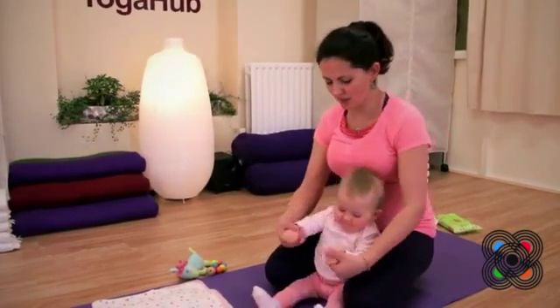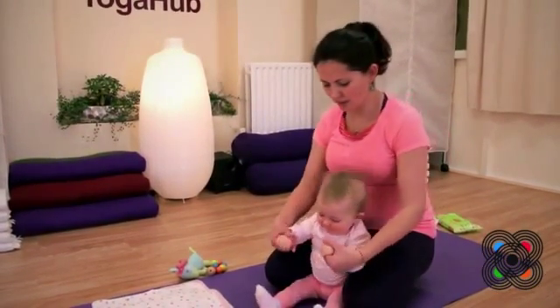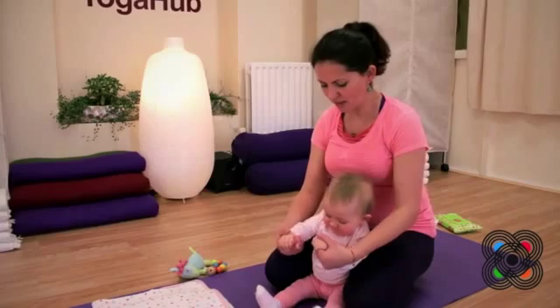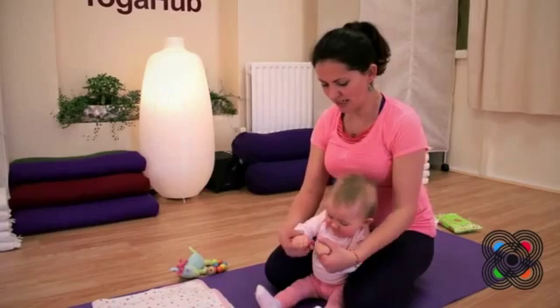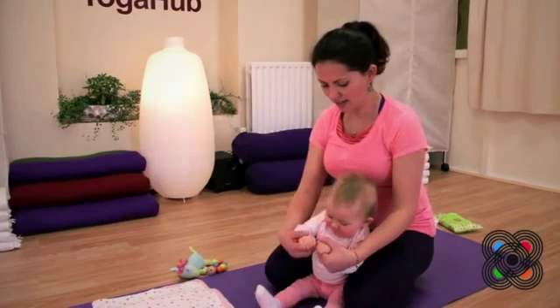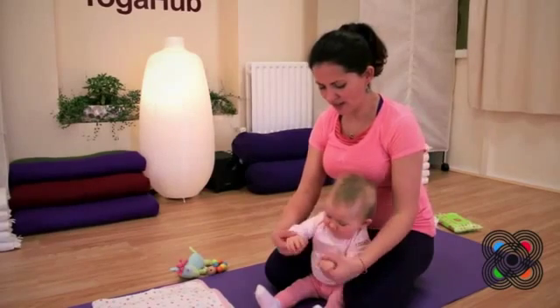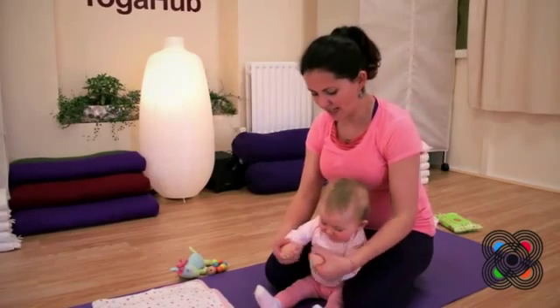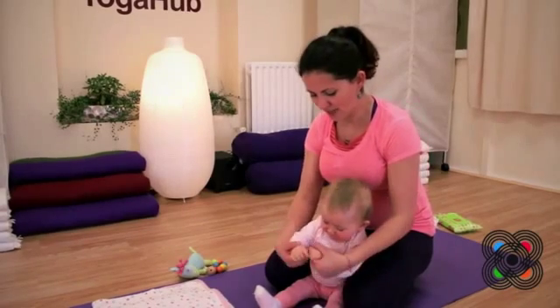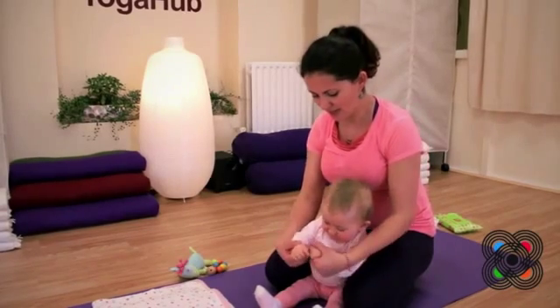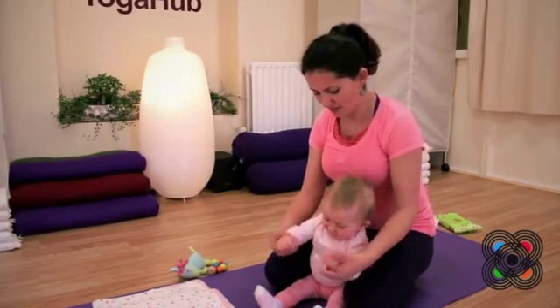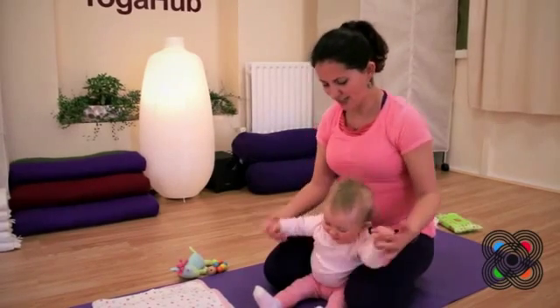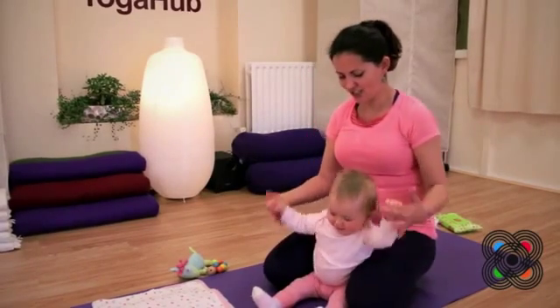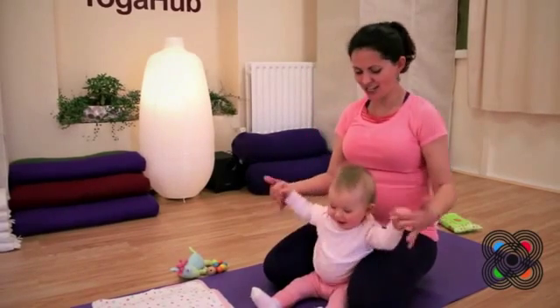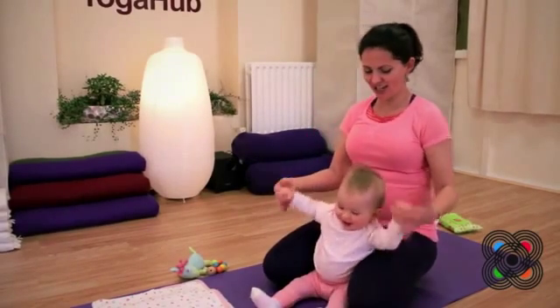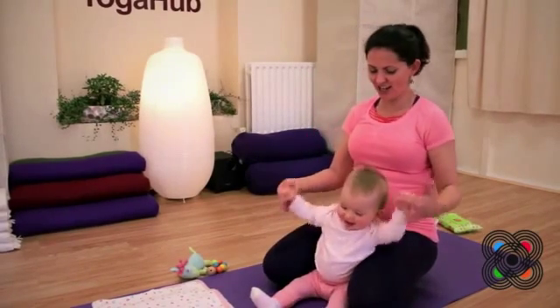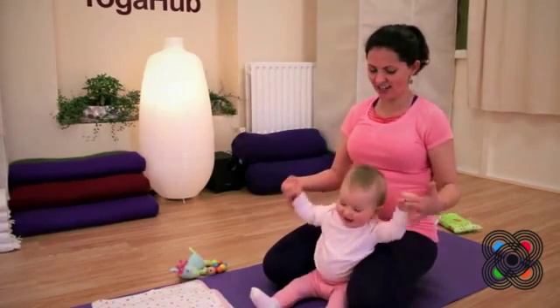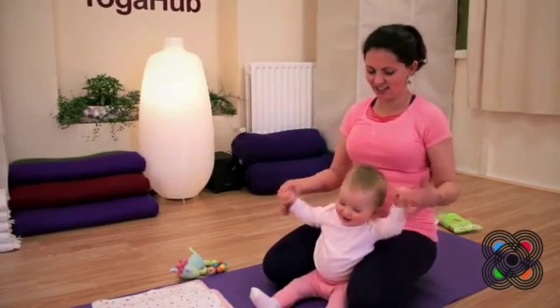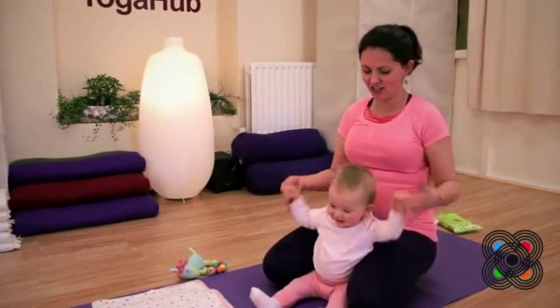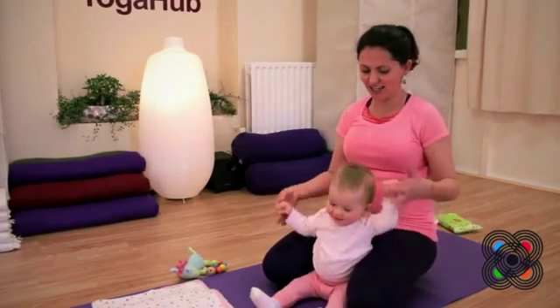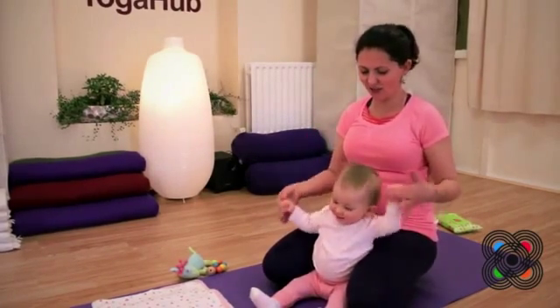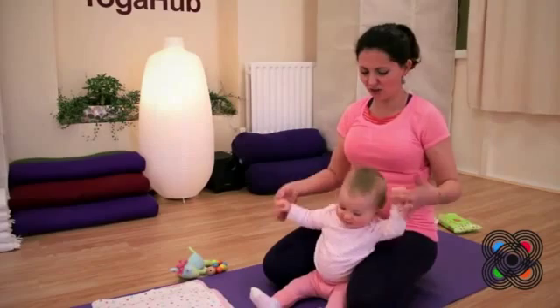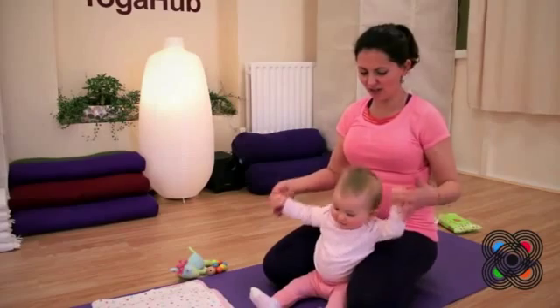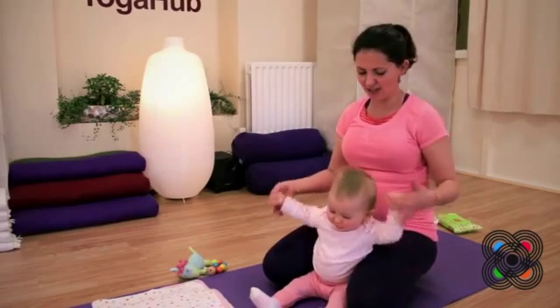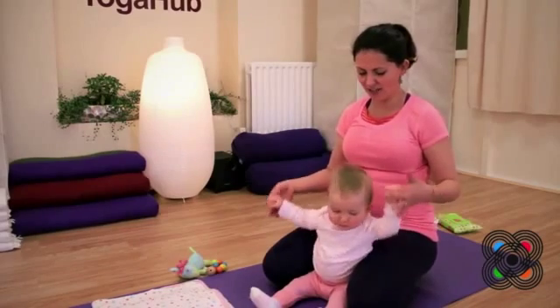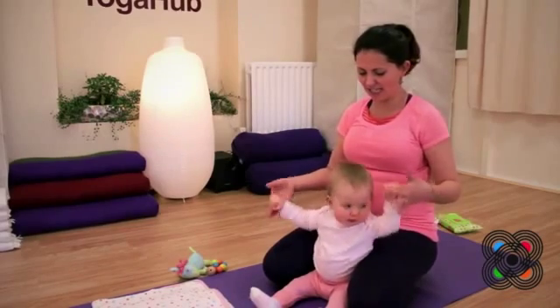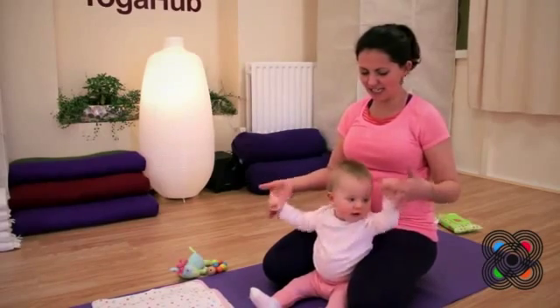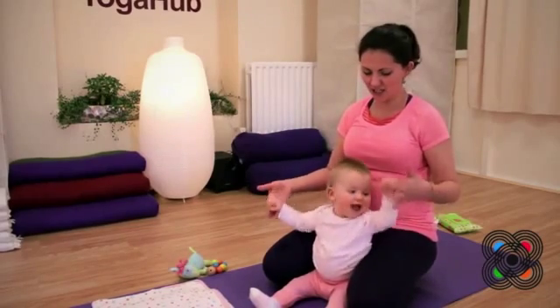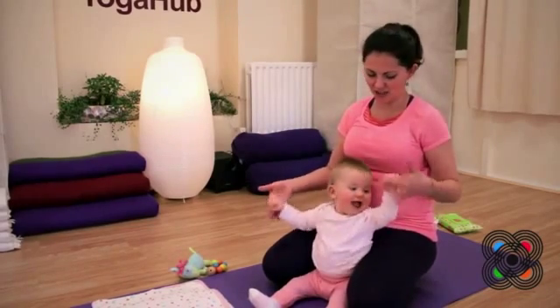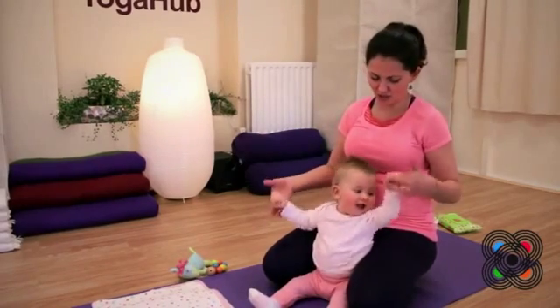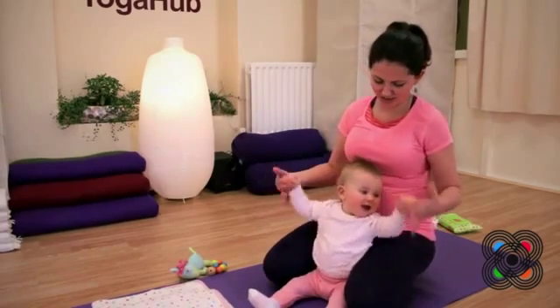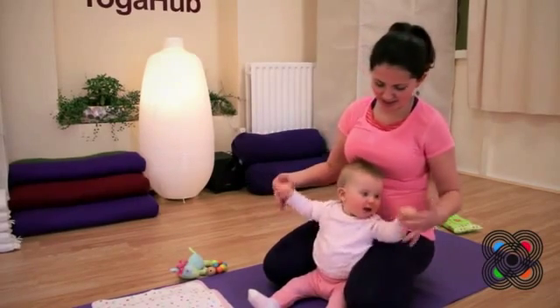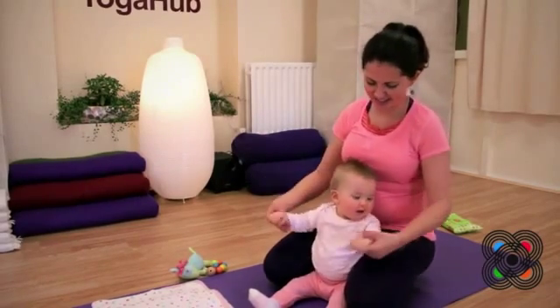We're going to bring the thumbs together. Tap, tap, tap. Shake, shake, shake. Shaking out the shoulders, releasing any tension in the shoulders and the back.